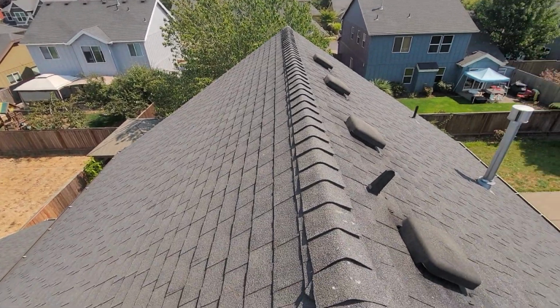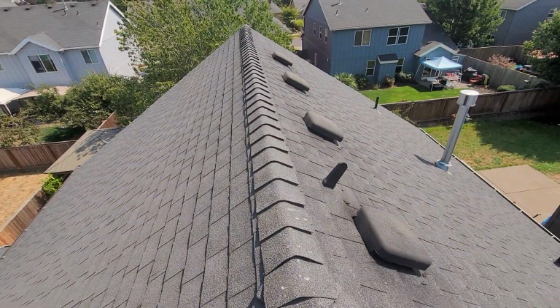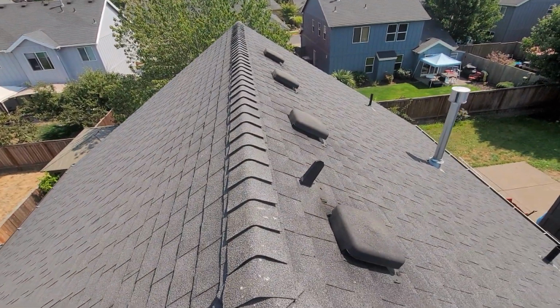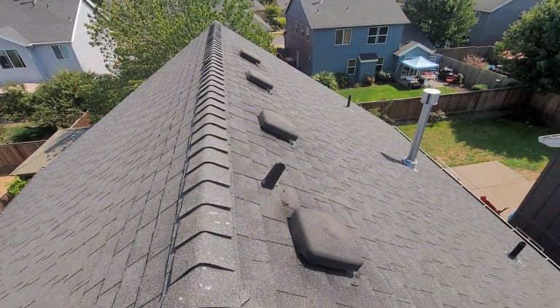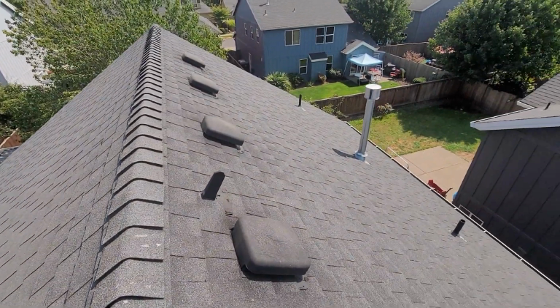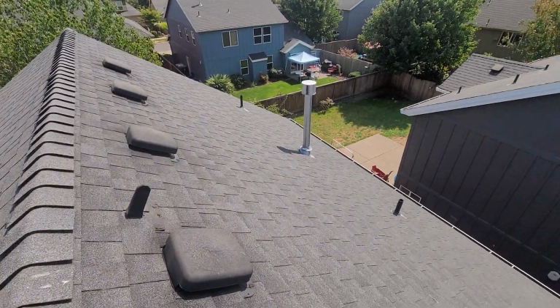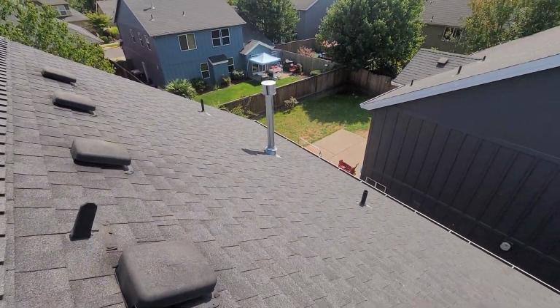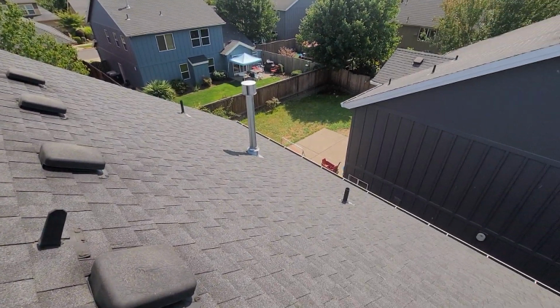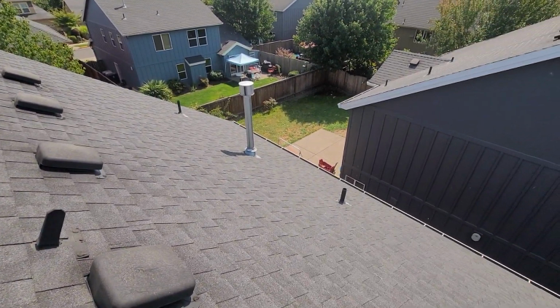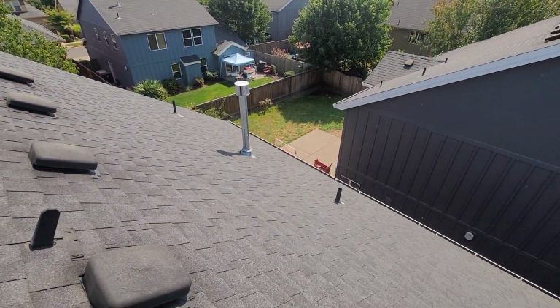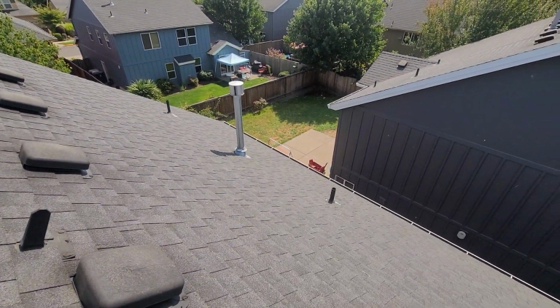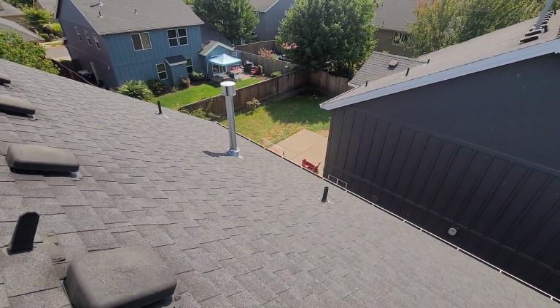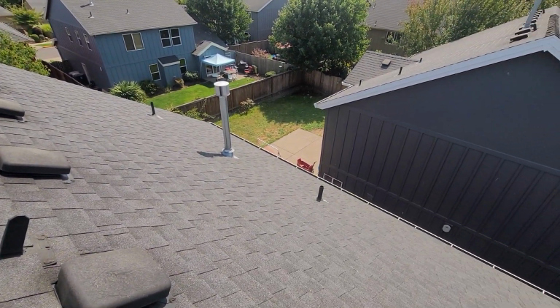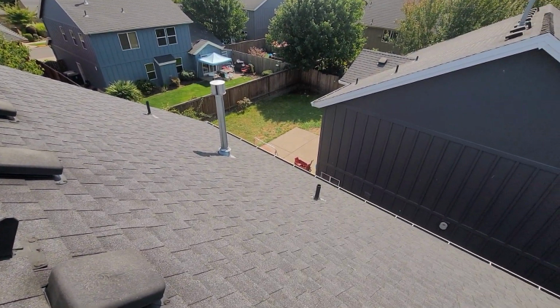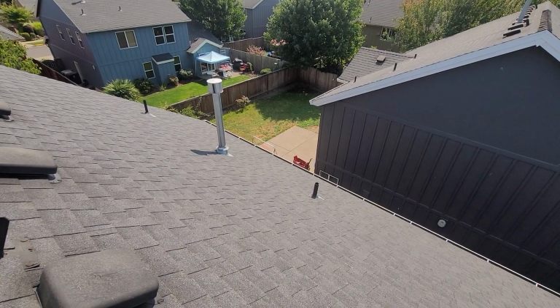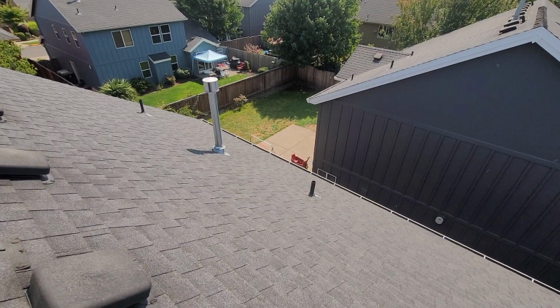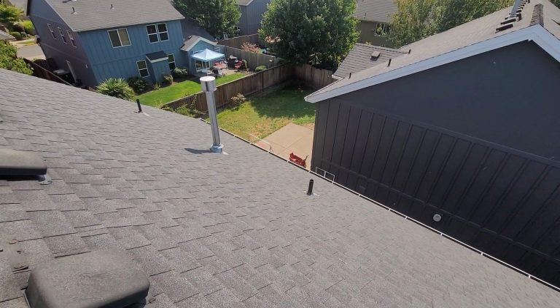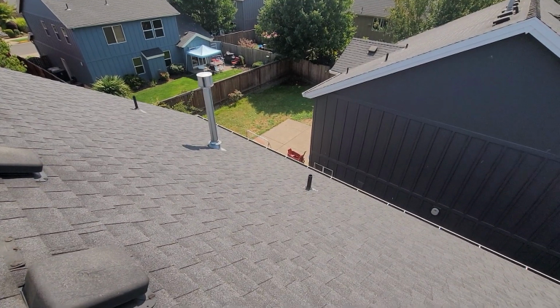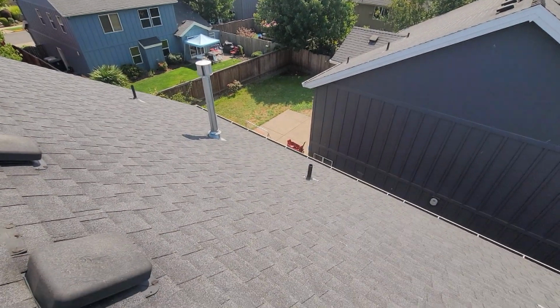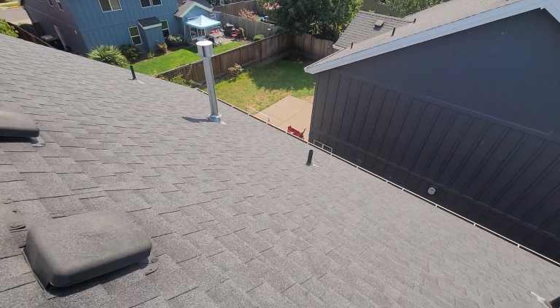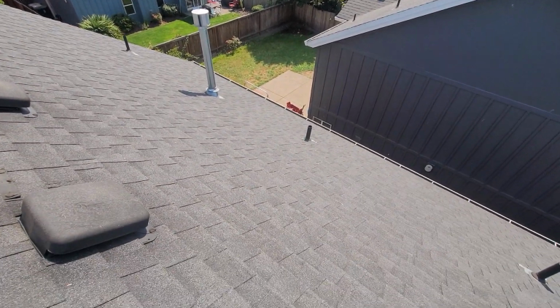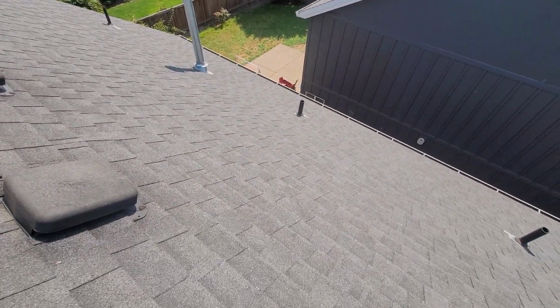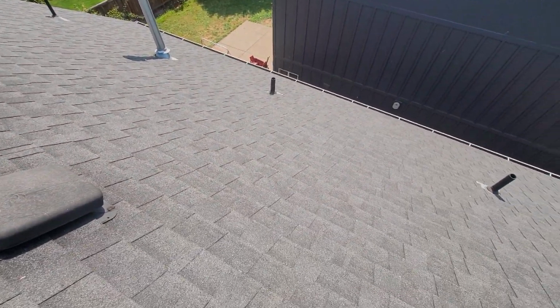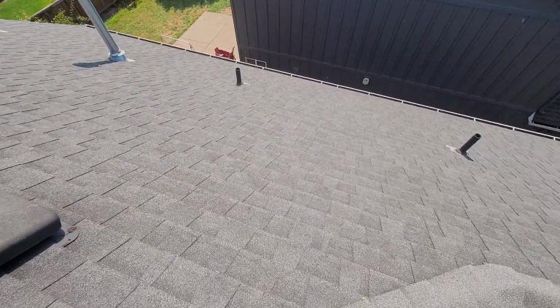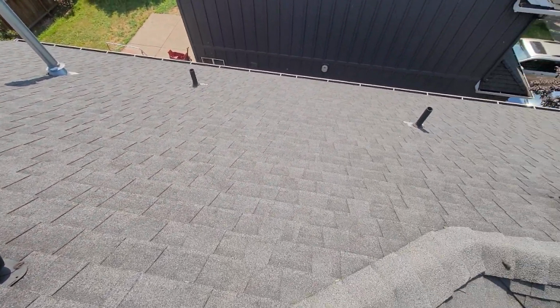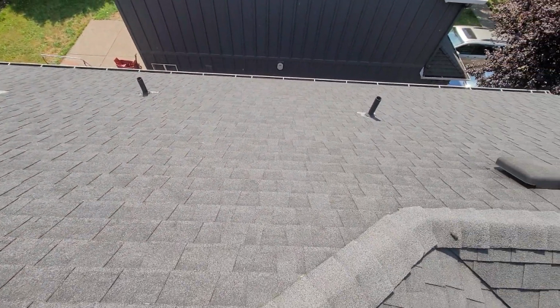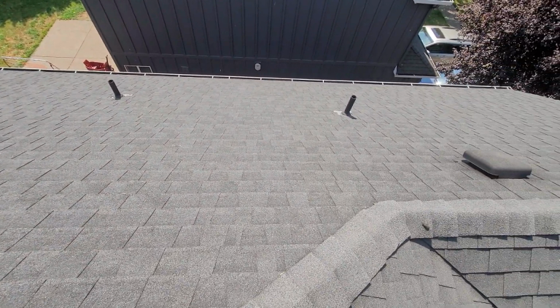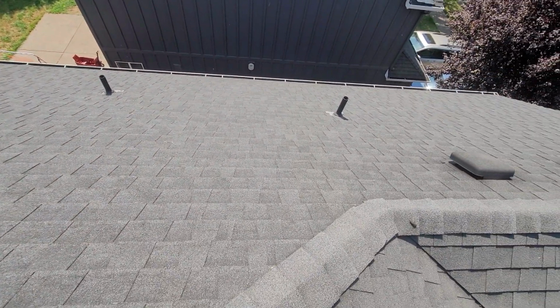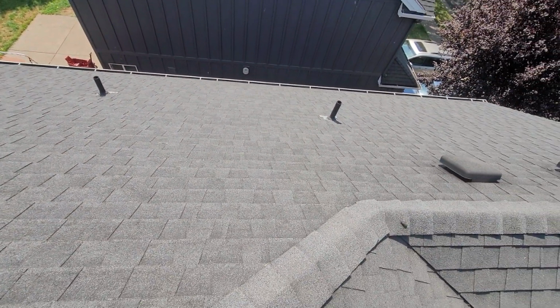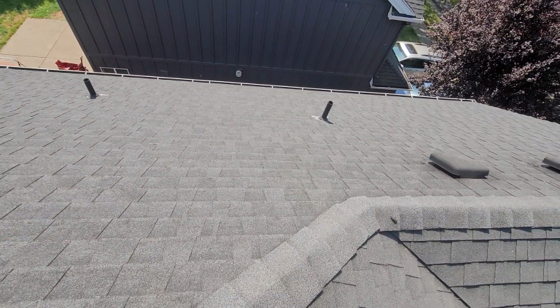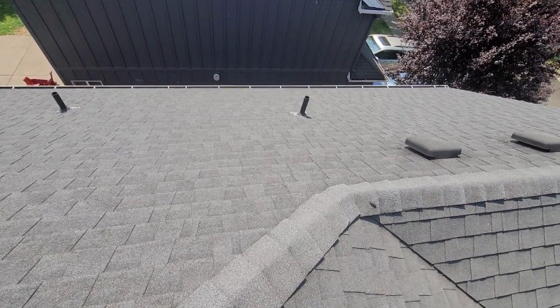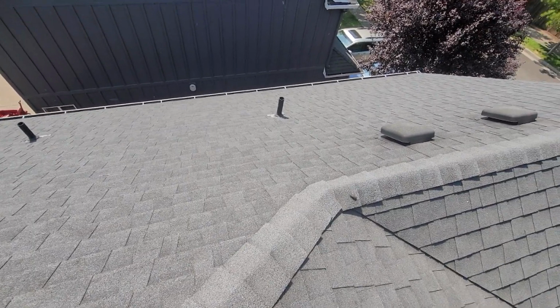It's August 25th, 2021. My name is Eric Haluzek with All Corners Home Inspections. This is the roof evaluation for this single family home here in Northeast Albany, Oregon.